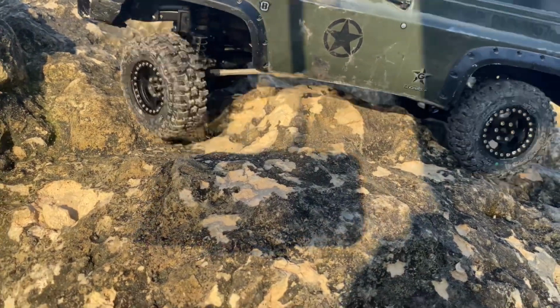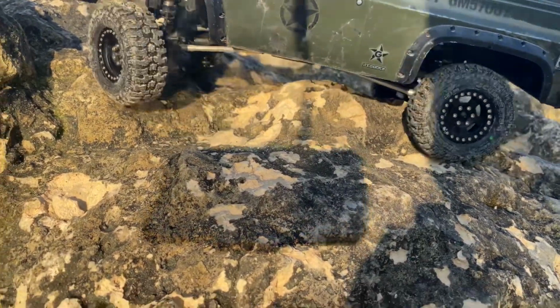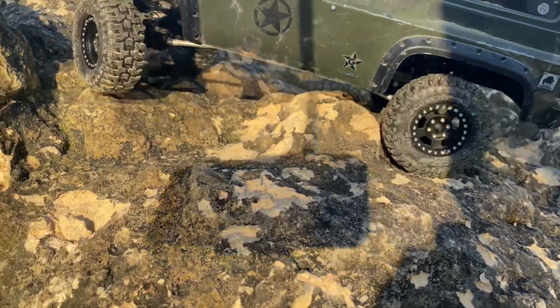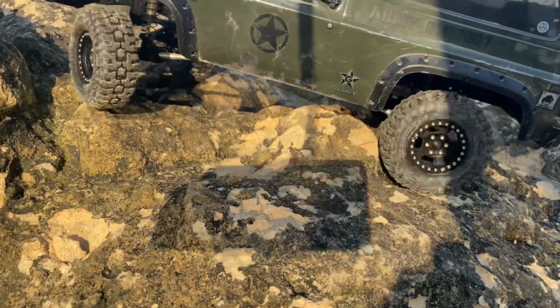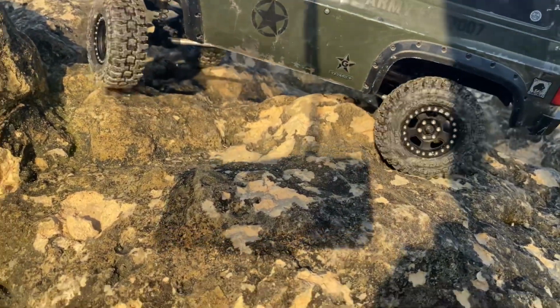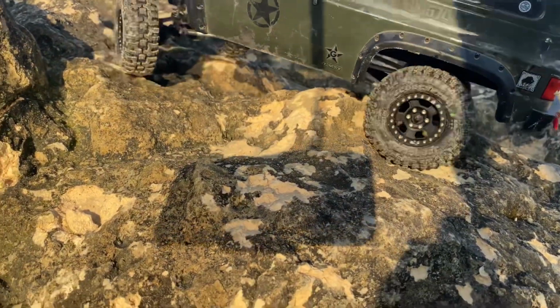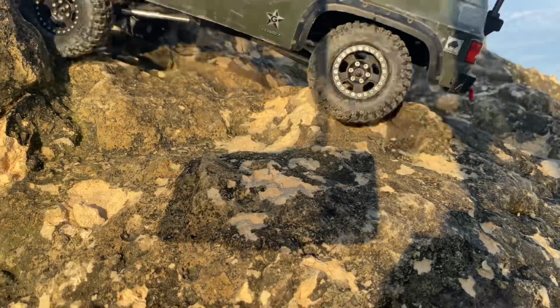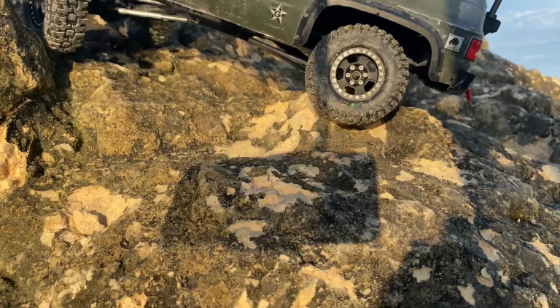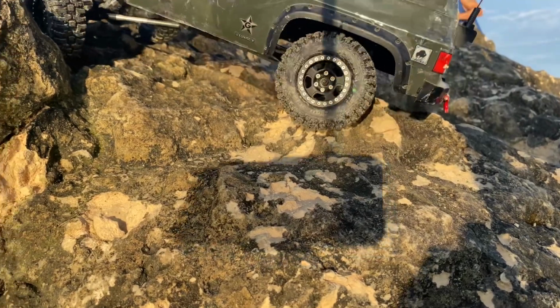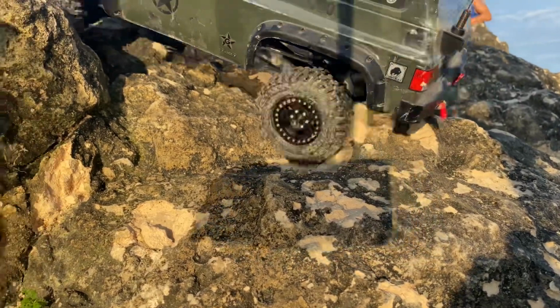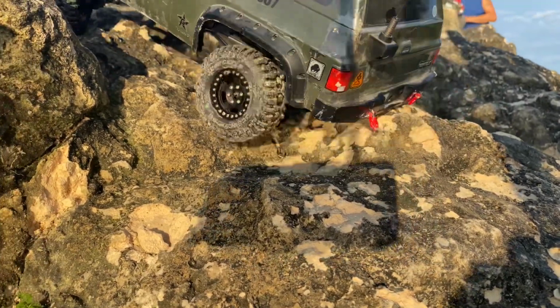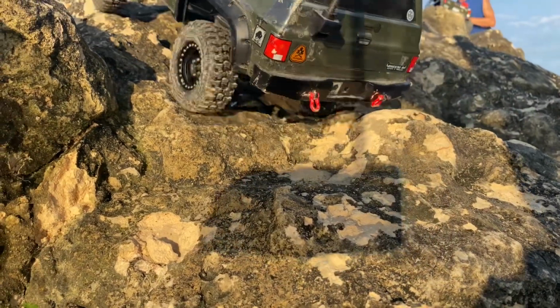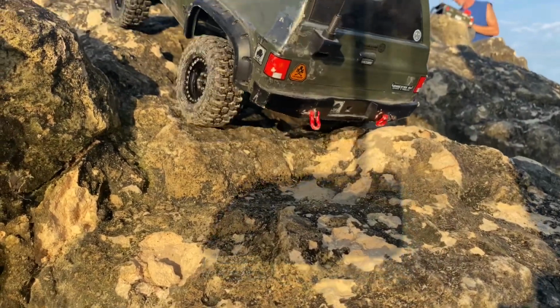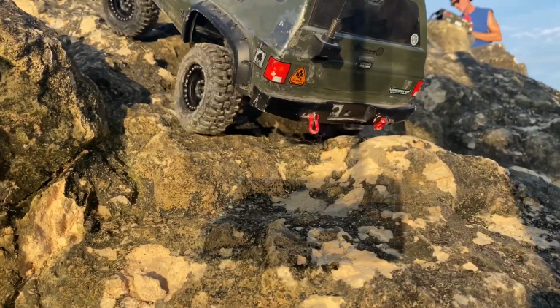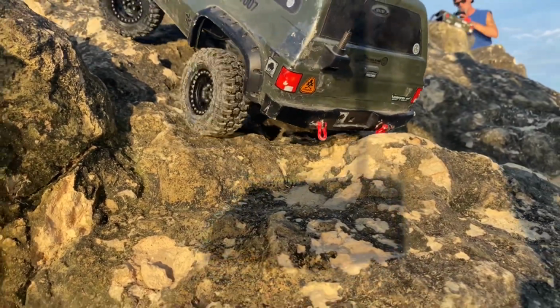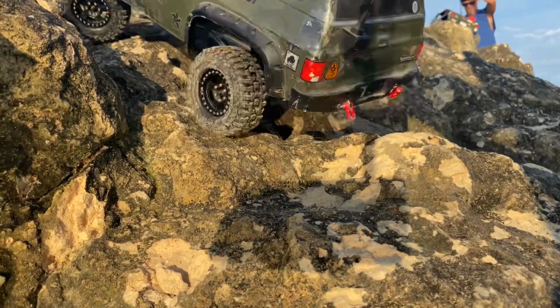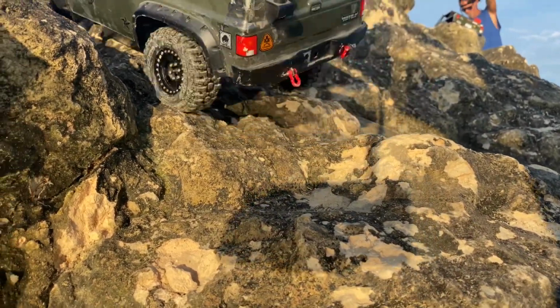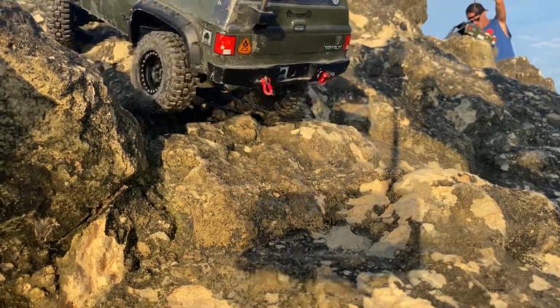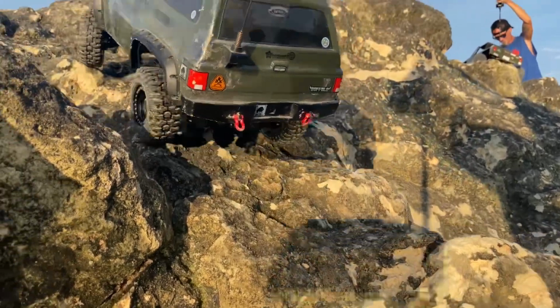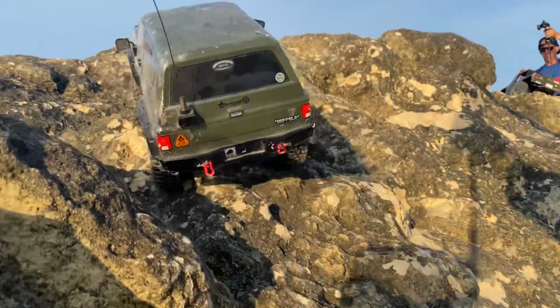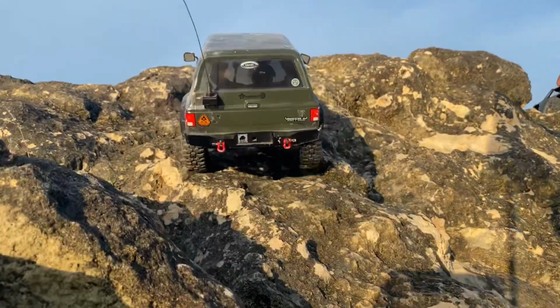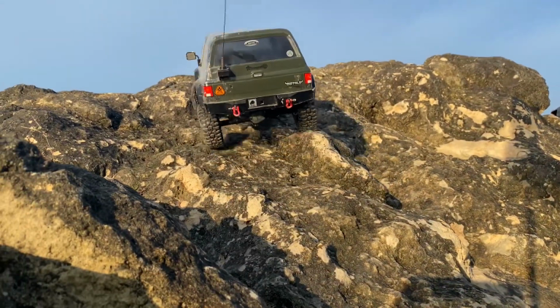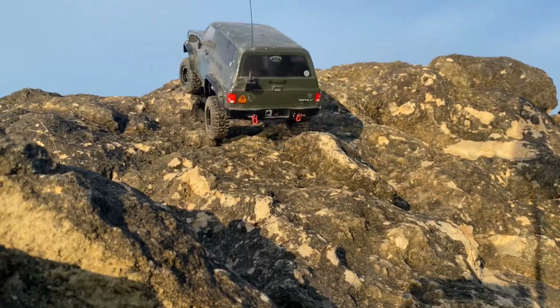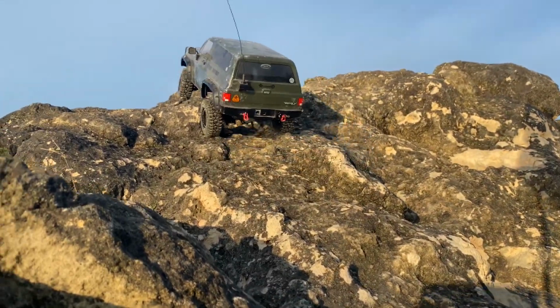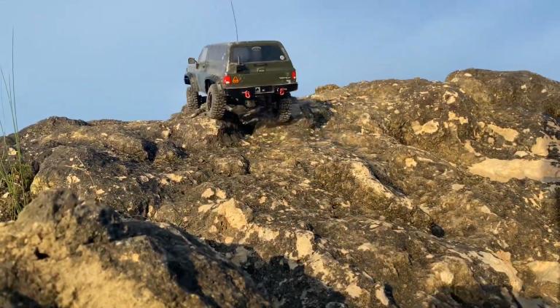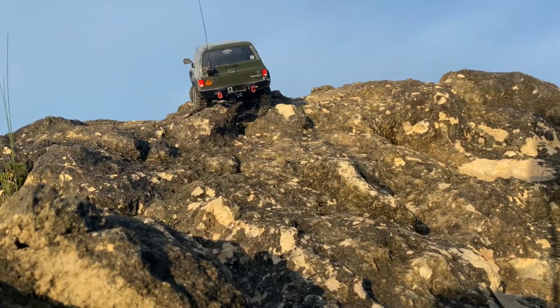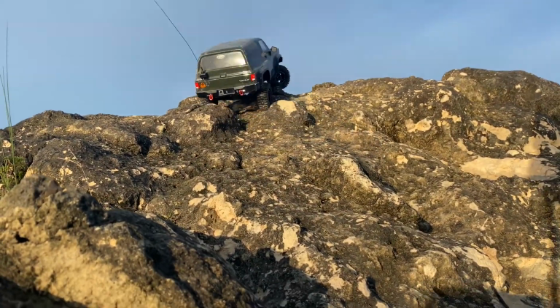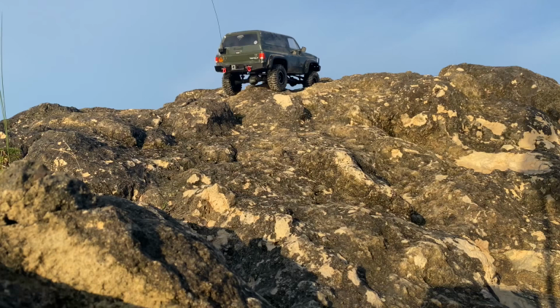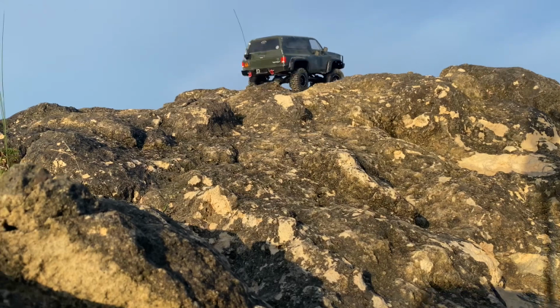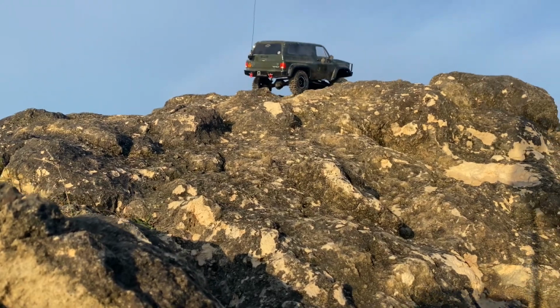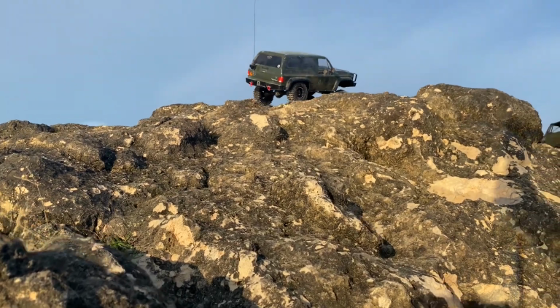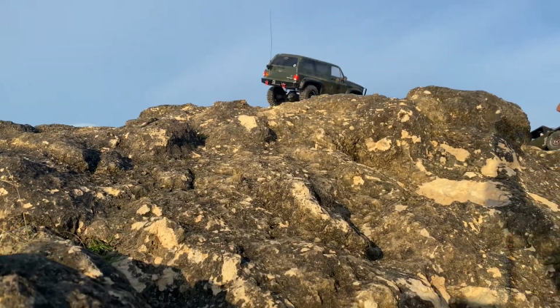Basically, I broke the front driveshaft. The problem with these is where the driveshaft connects to the axle — where the axle housing and the pumpkin, or the center part of the axle, is. The driveshaft actually mounts inside of the axle.